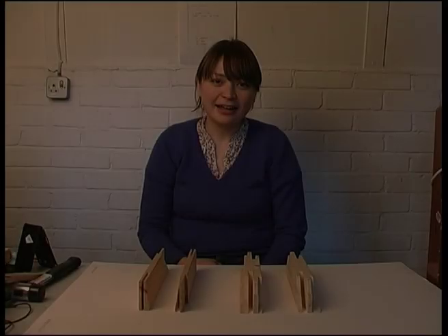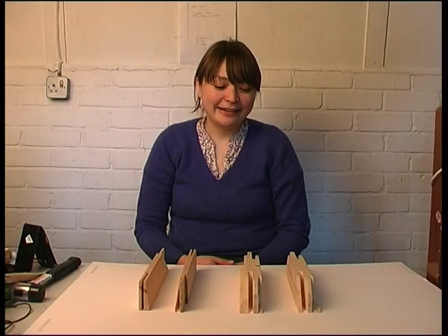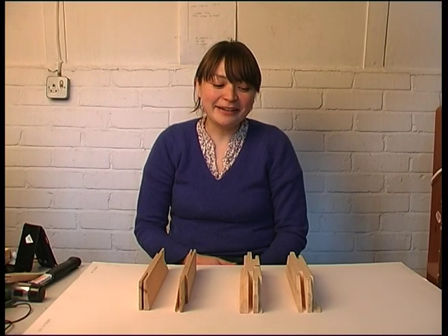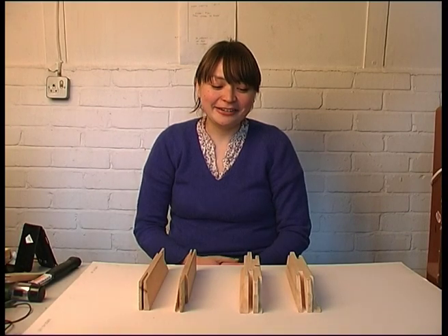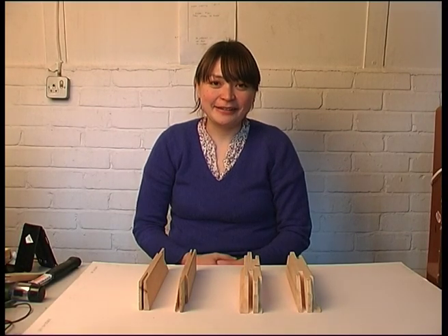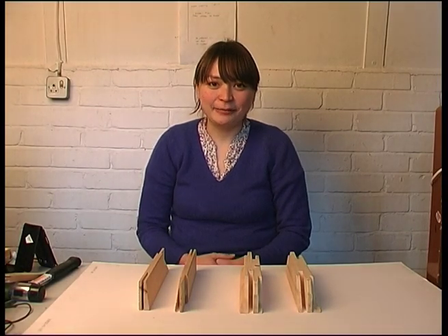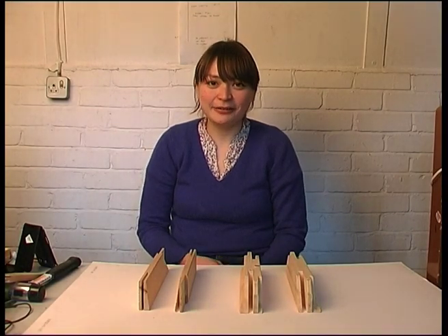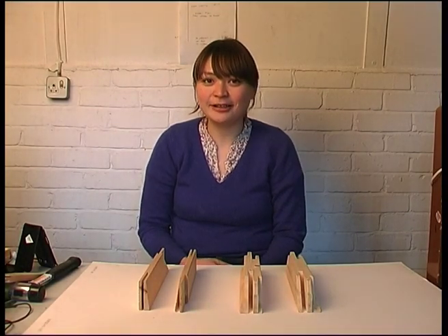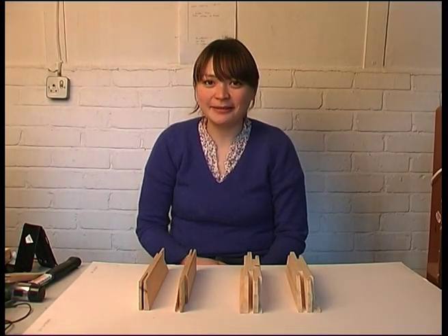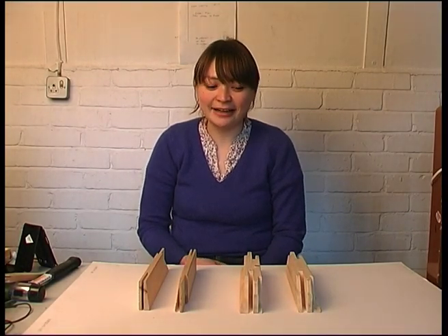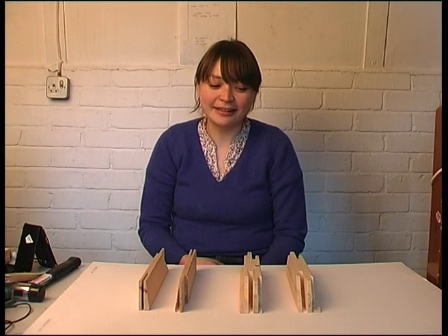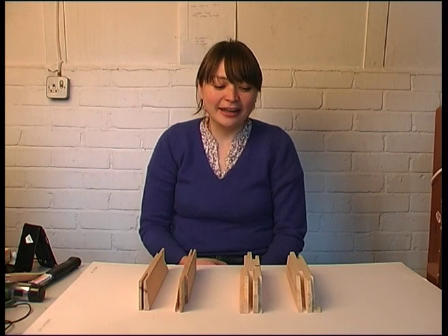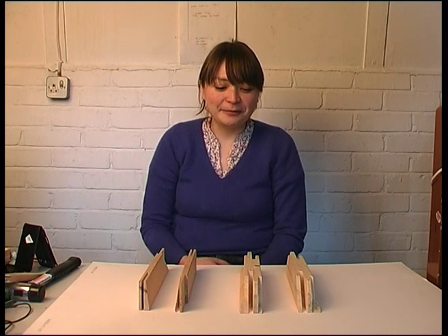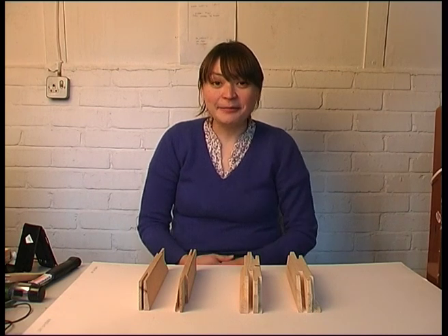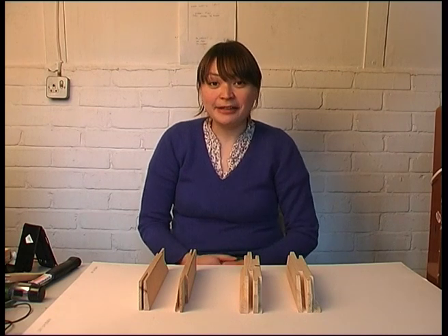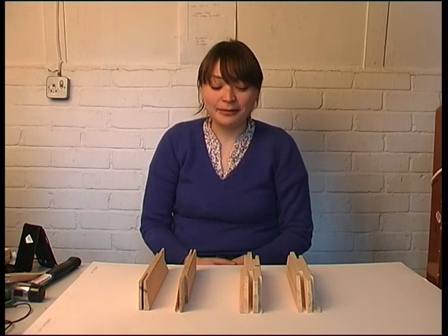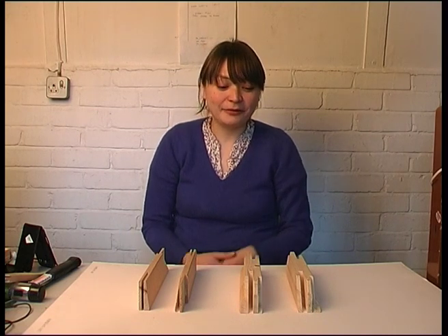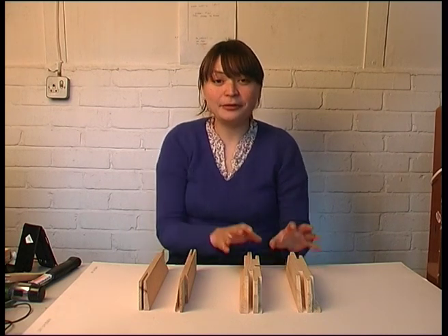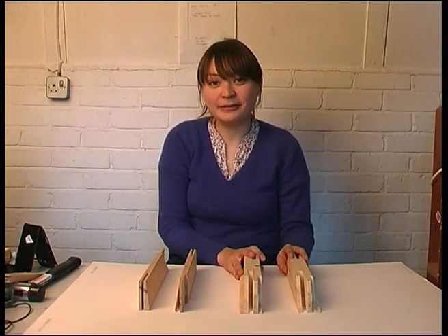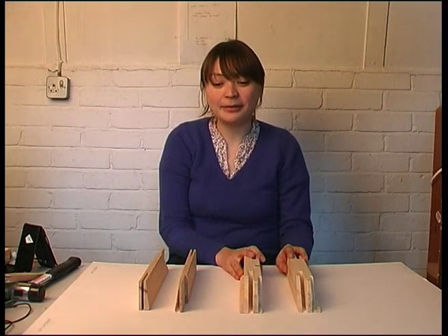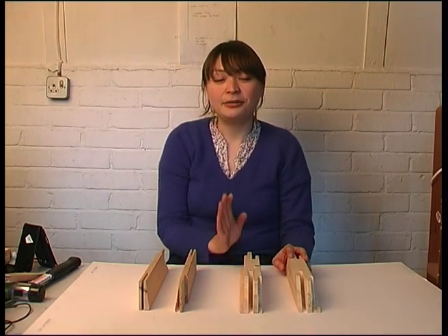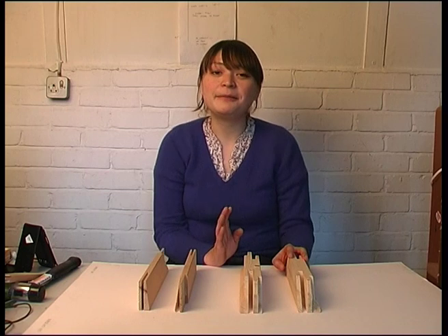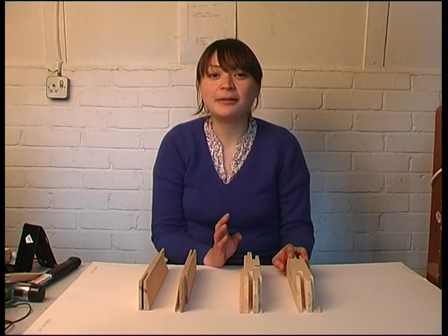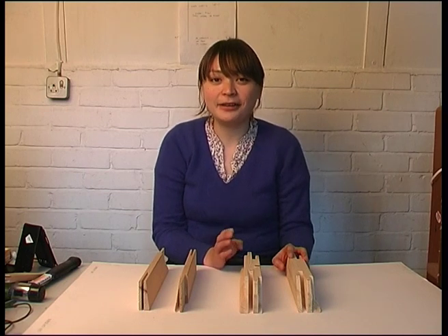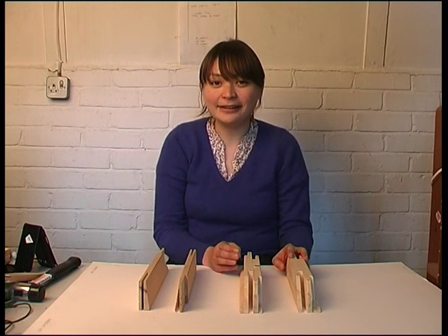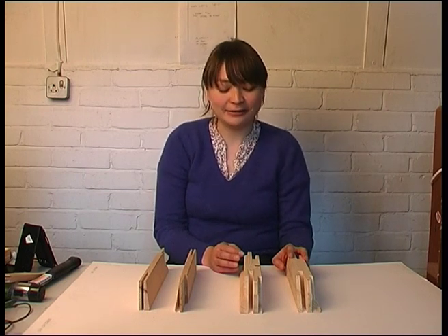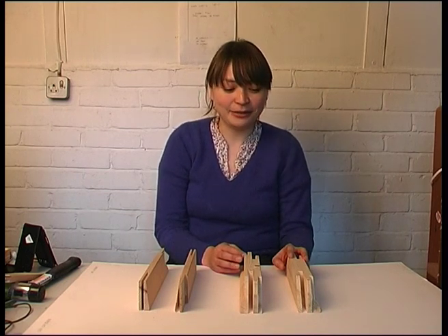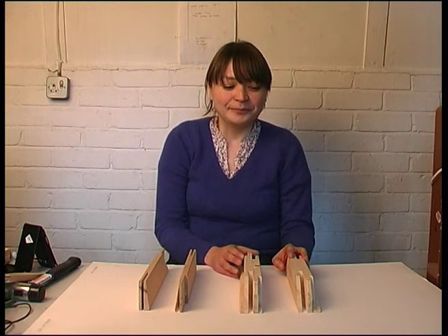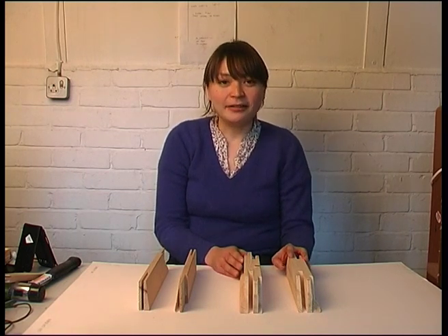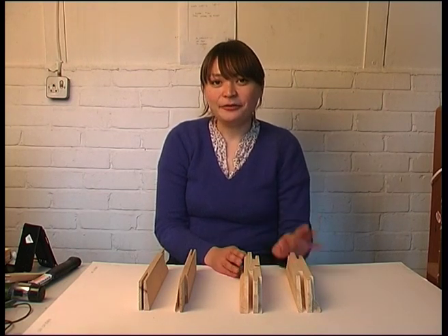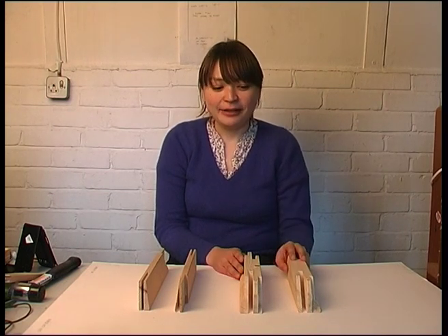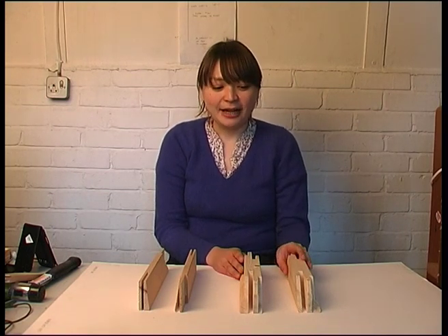Hi, today we're going to talk about the professional grade stretcher bars that we sell at Jackson's. They come in three depths: the 43mm depth, the 21mm depth, and also the 18mm depth. I'll start with the 43mm depth.